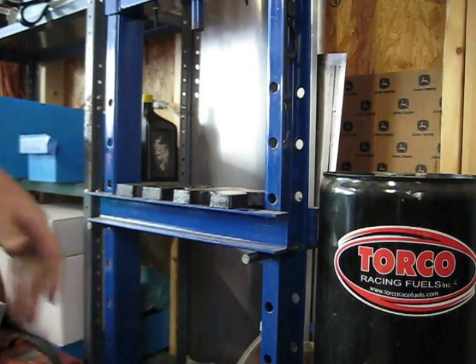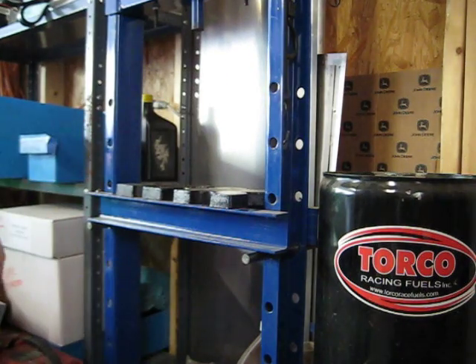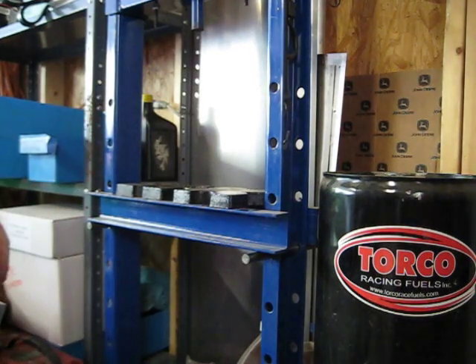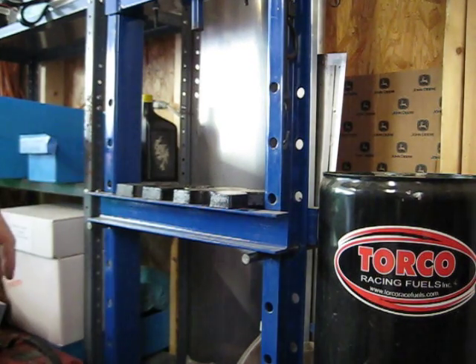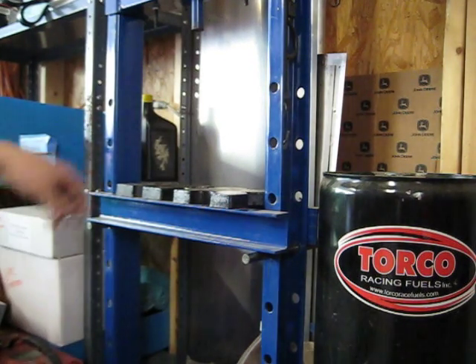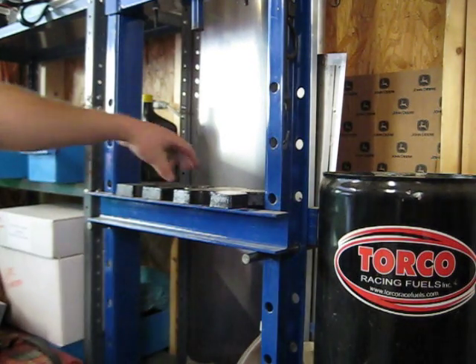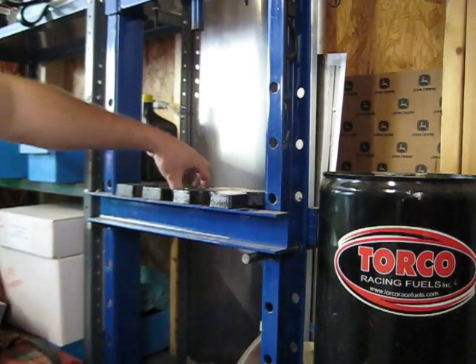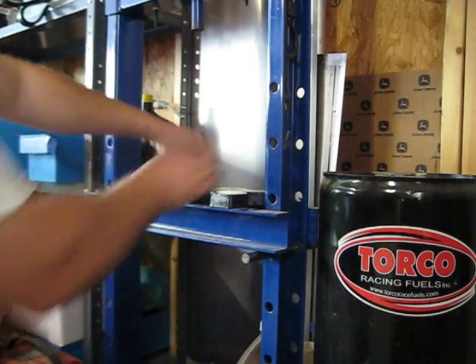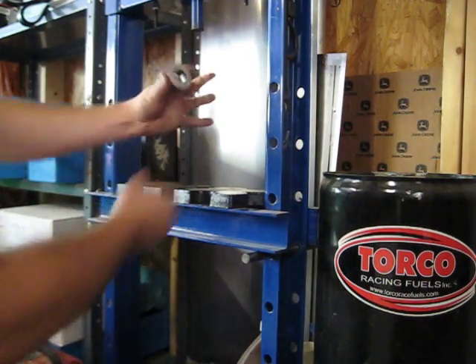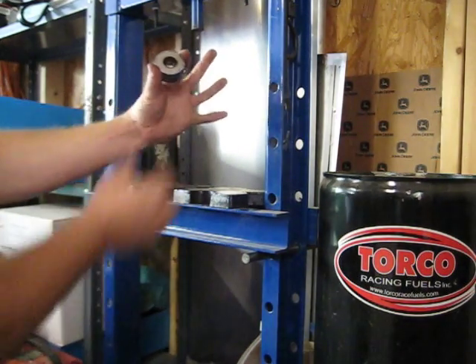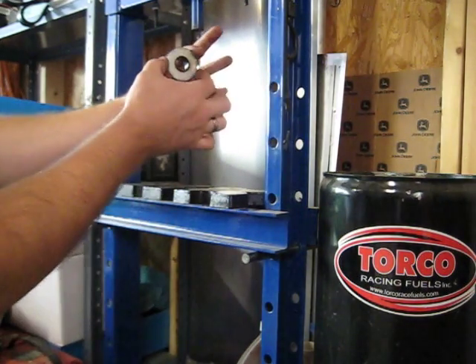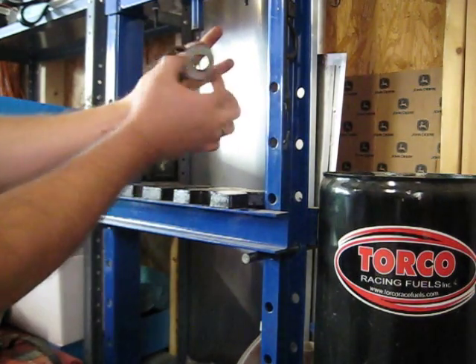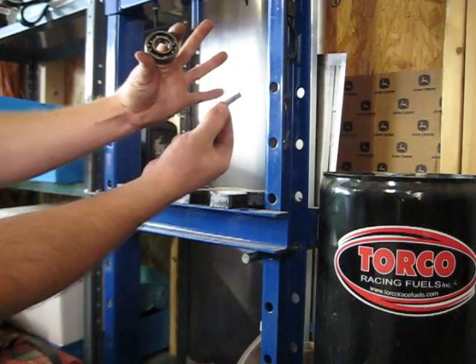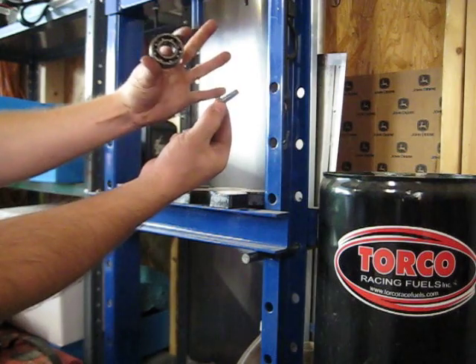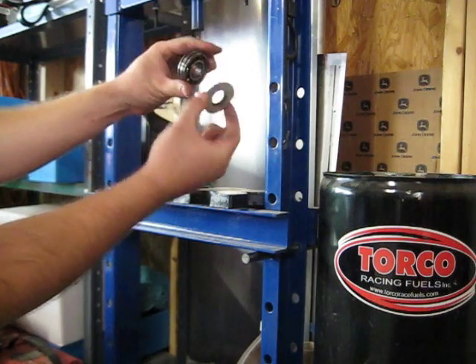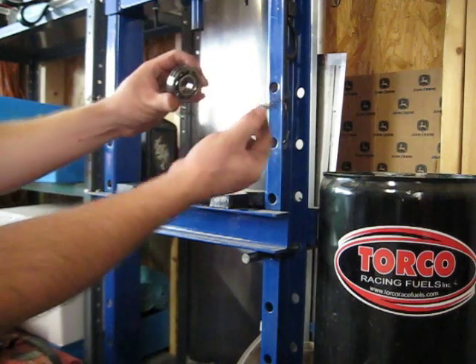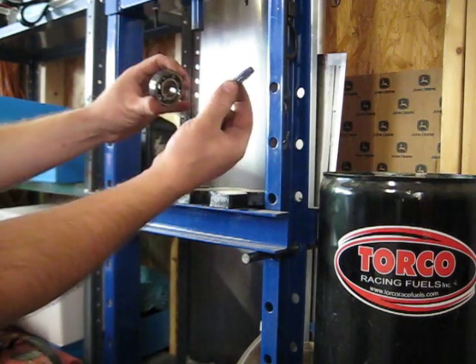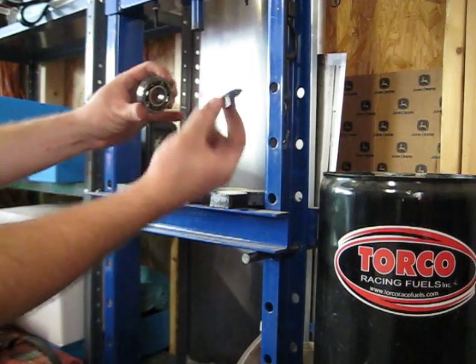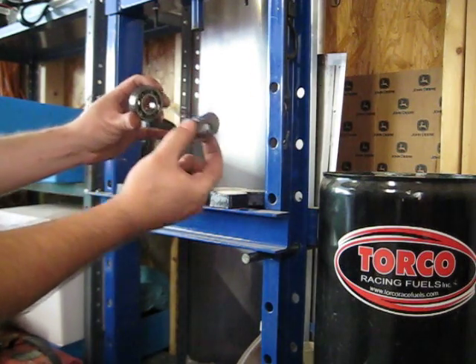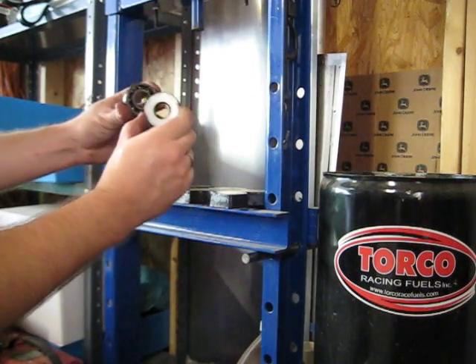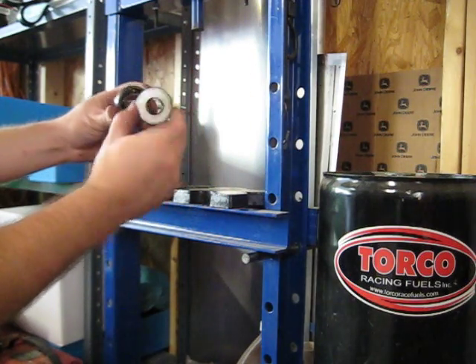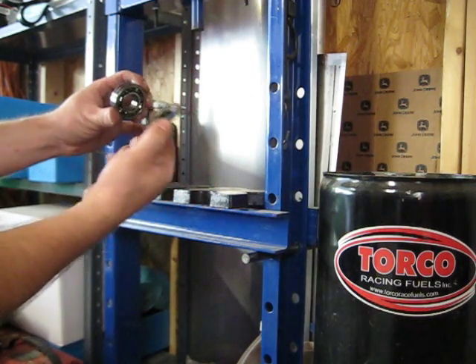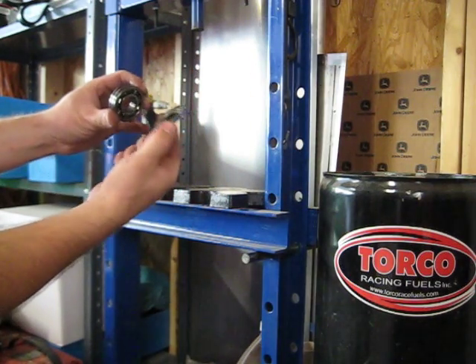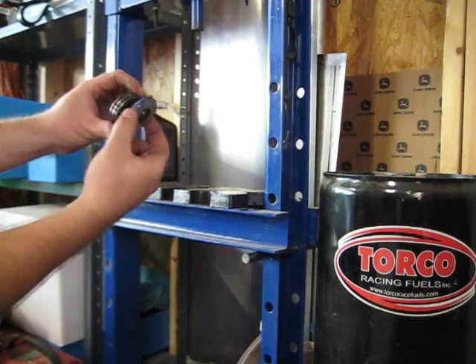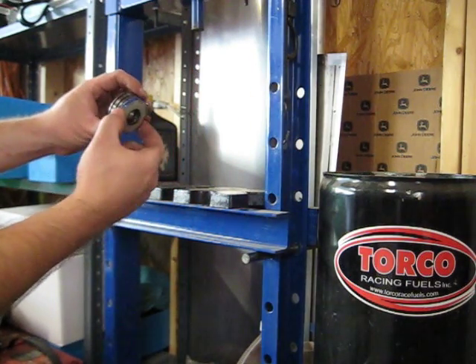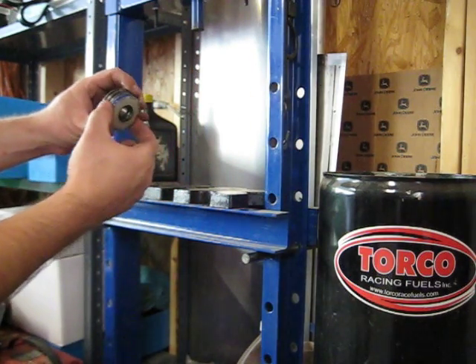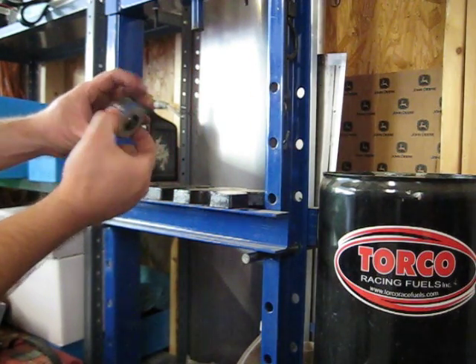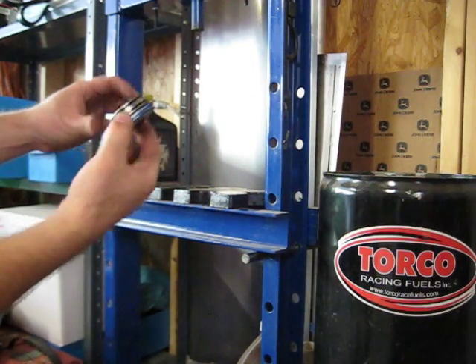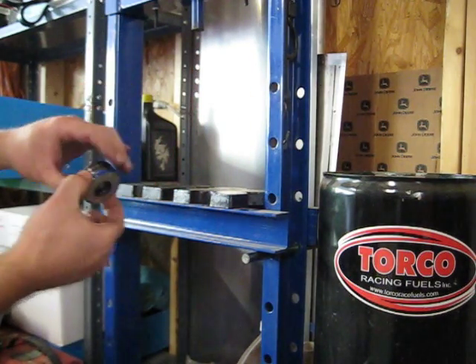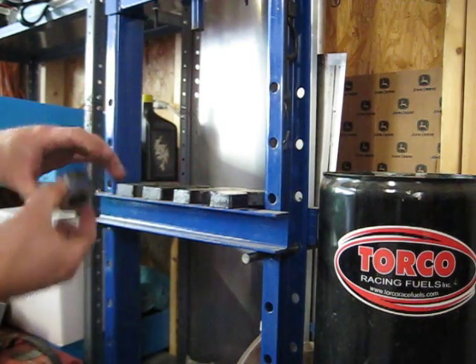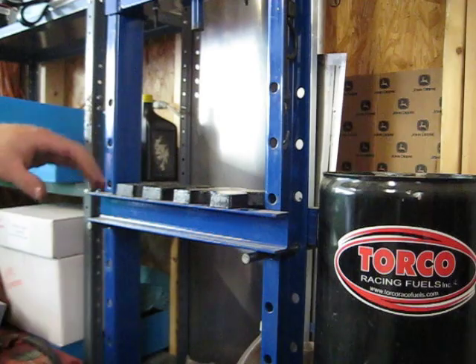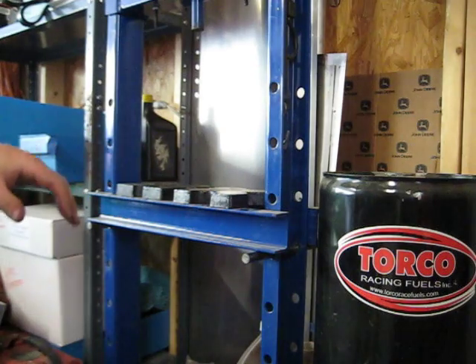Alright, you now have a gutted supercharger snout. We'll set that aside. There's your bearing and your seal. Seals are not reusable — once they're in, they're in; once they're out, they're out. They're junk.